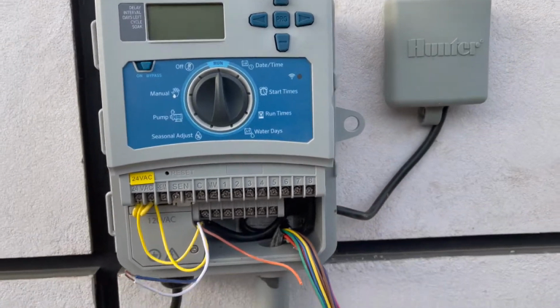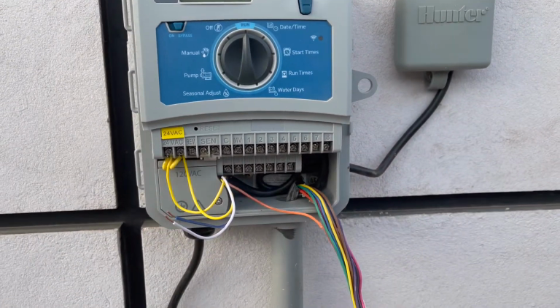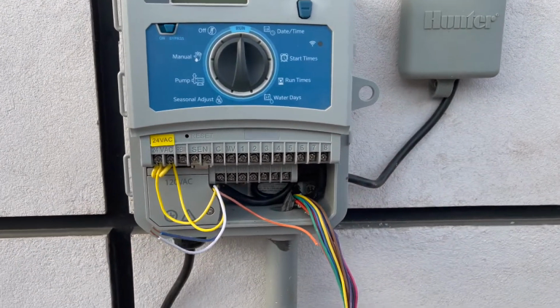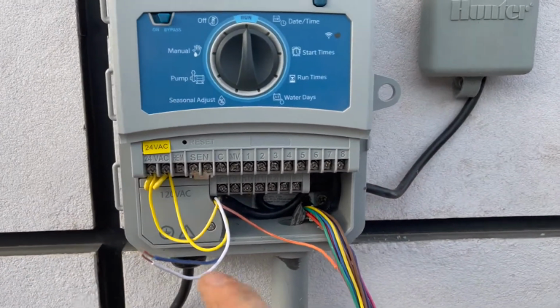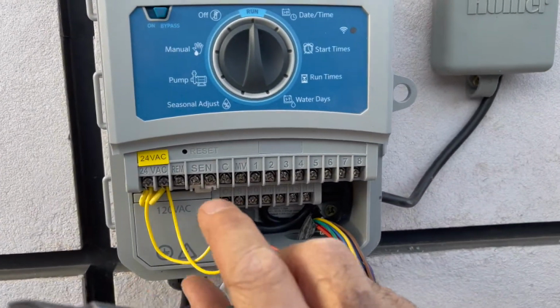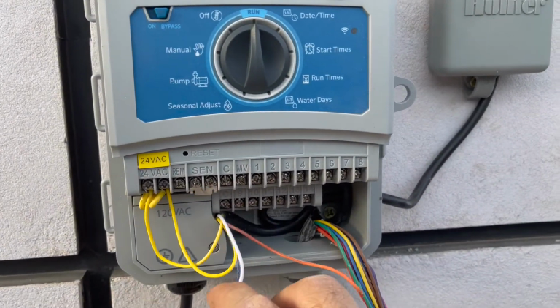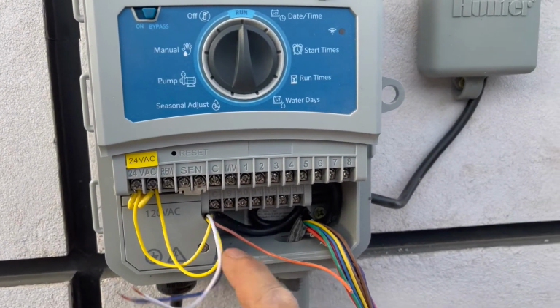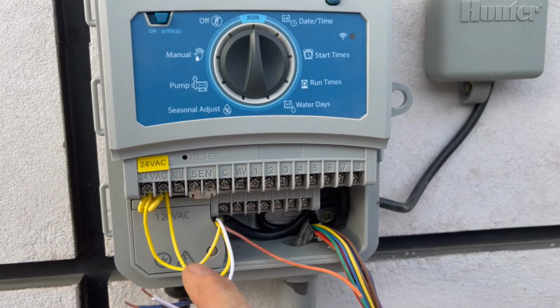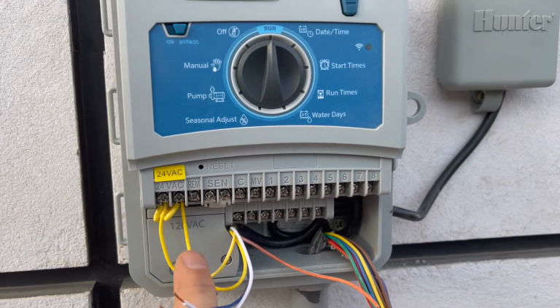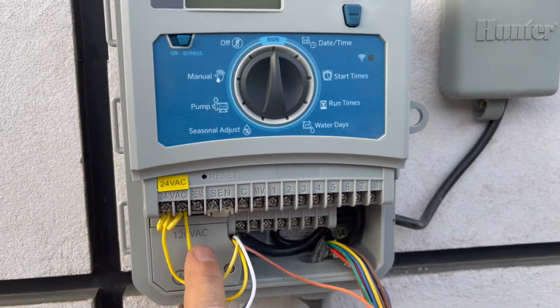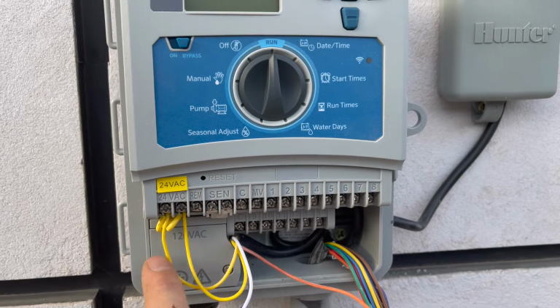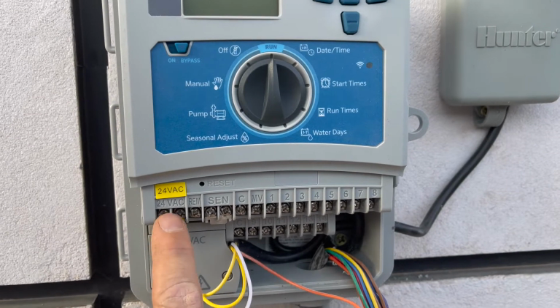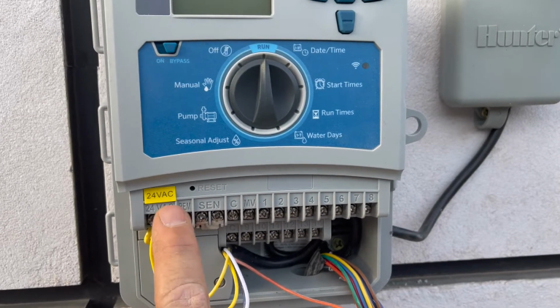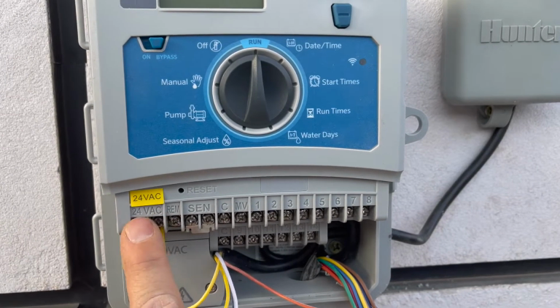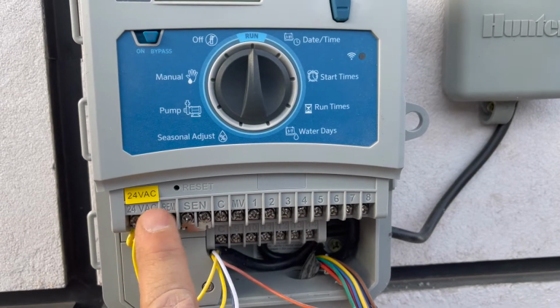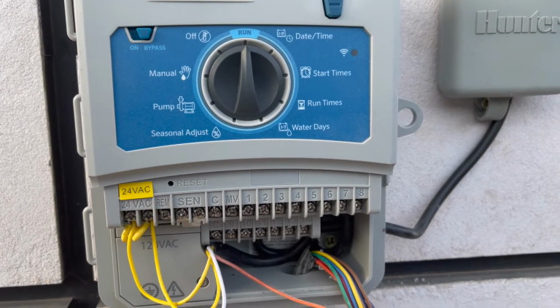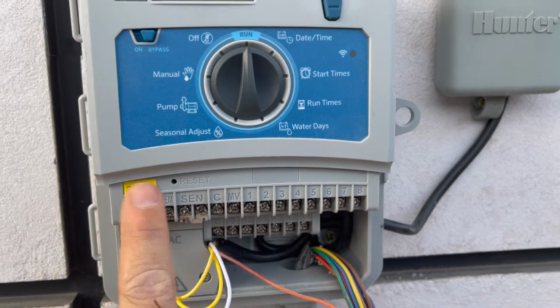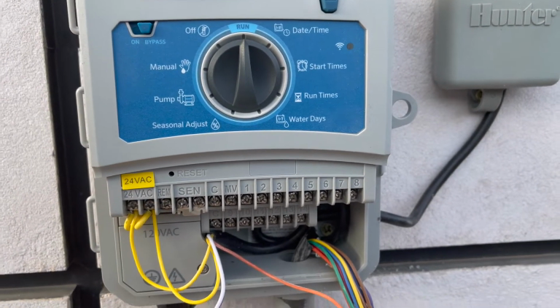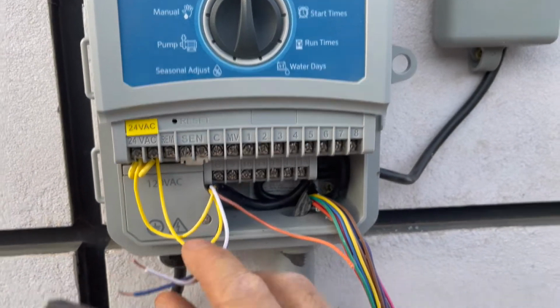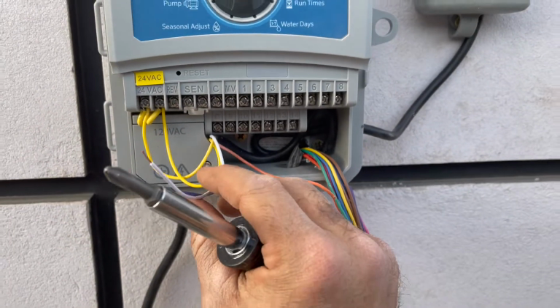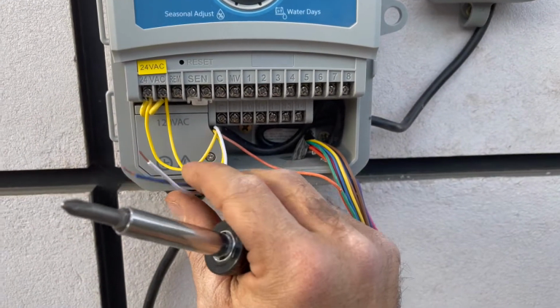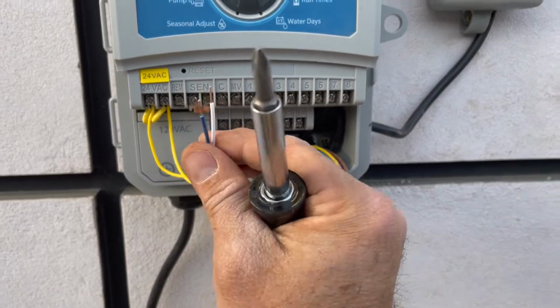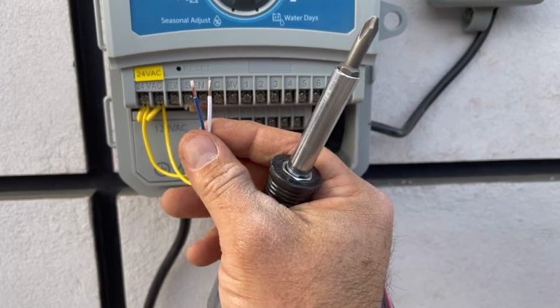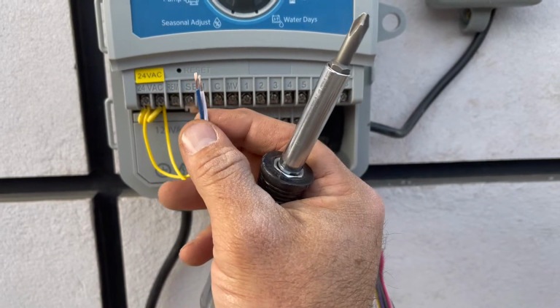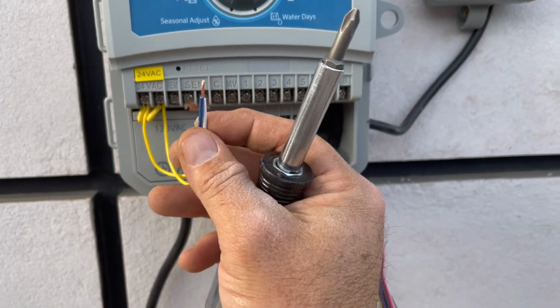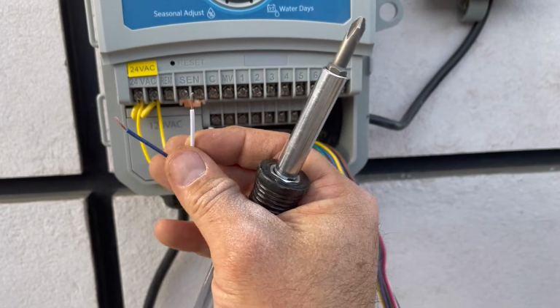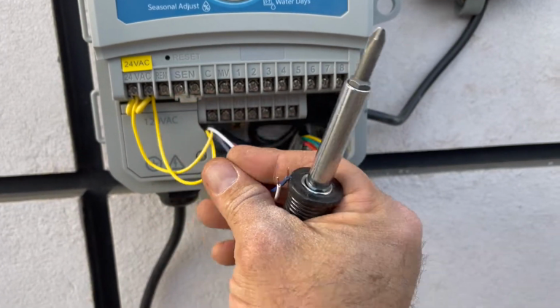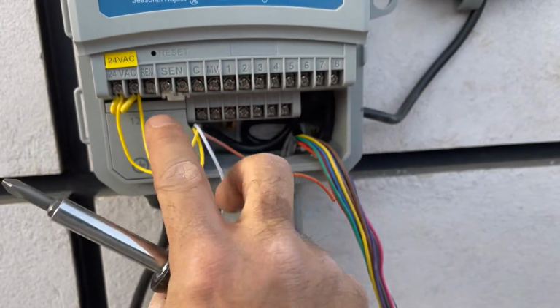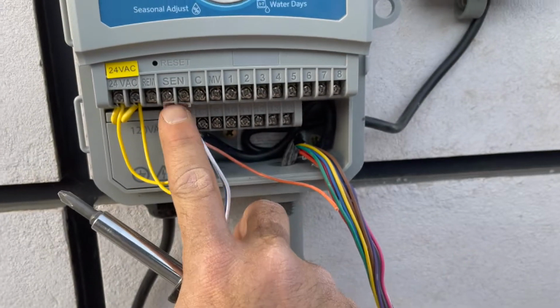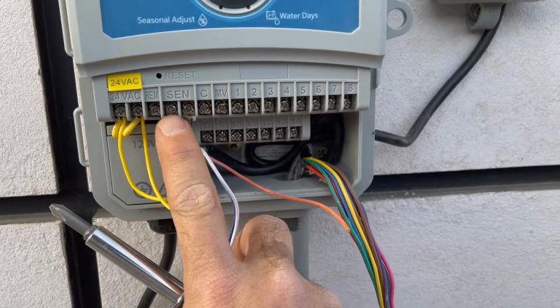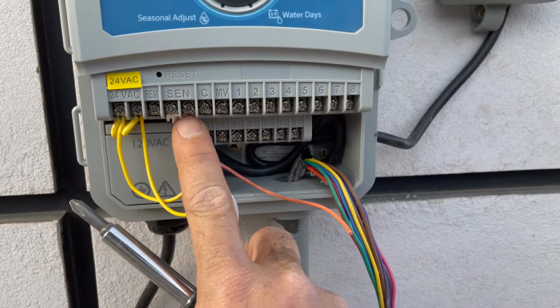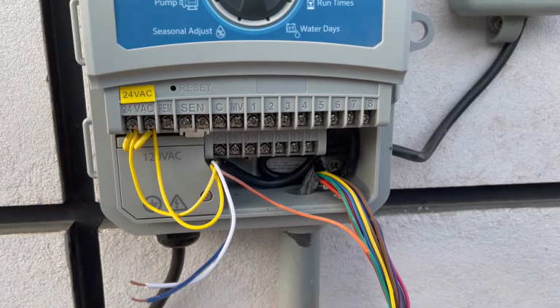When you wire it in, you've got all these different wires that are going to come in. You take the two yellows to your power — 24VAC — and then what you're going to do is take your blue and your white and put them in the sensor portals.